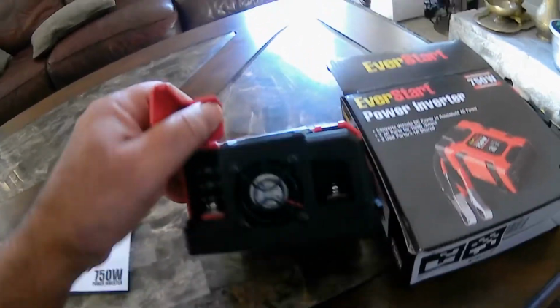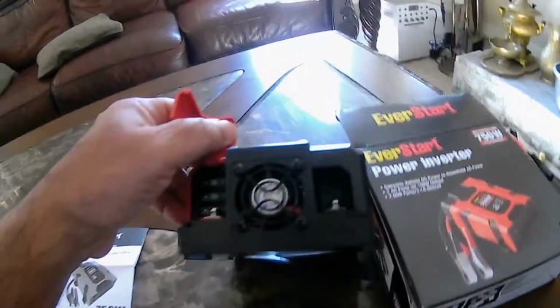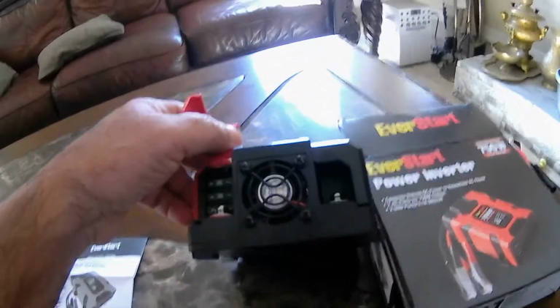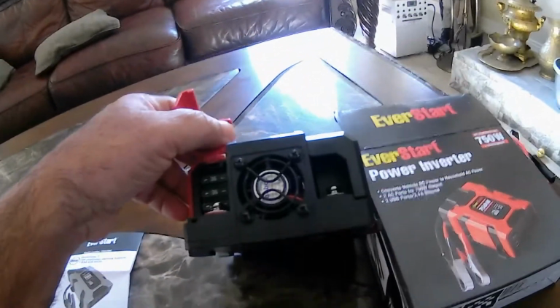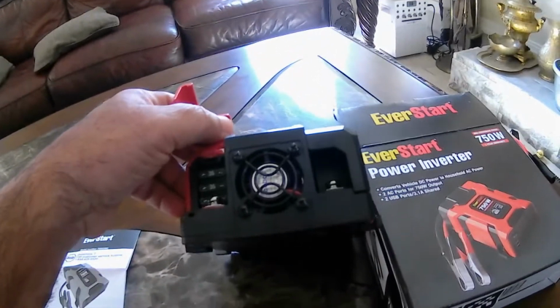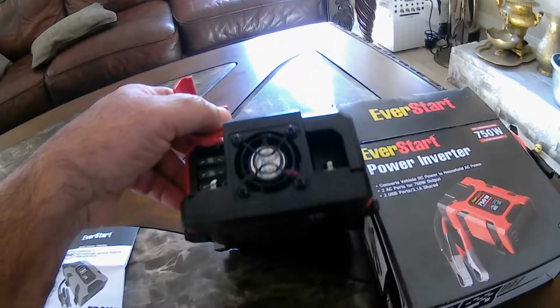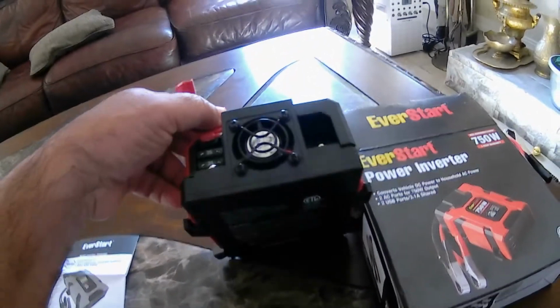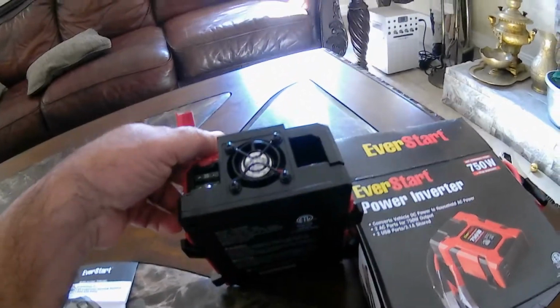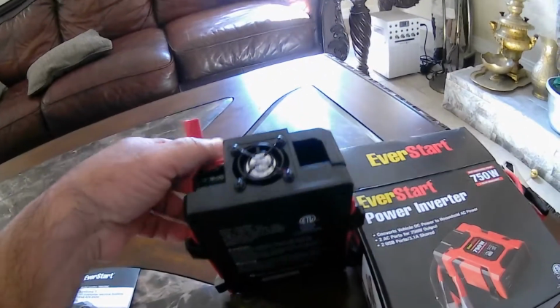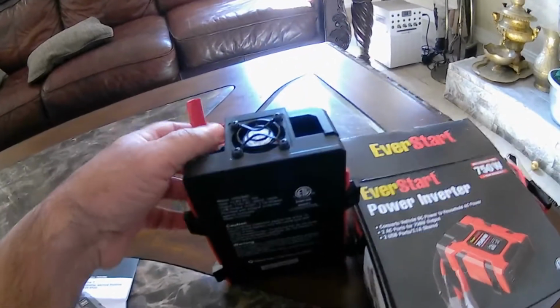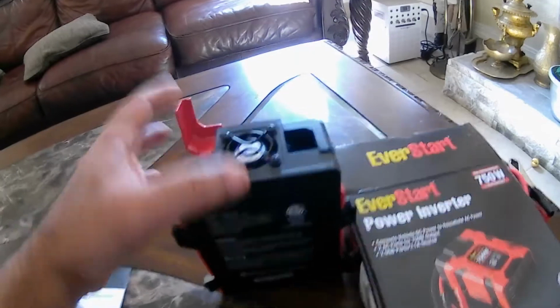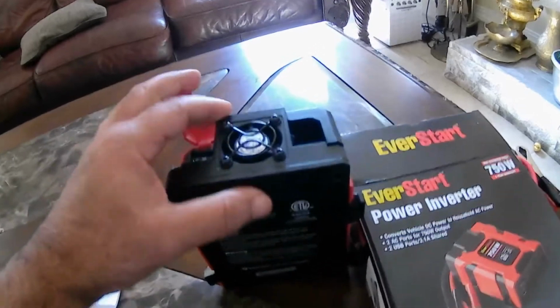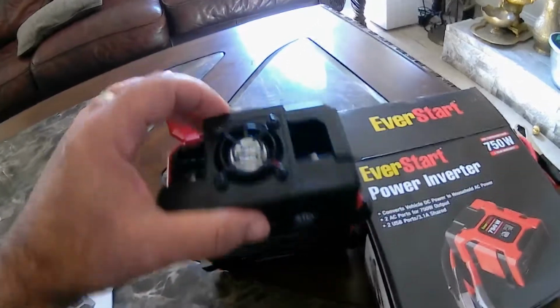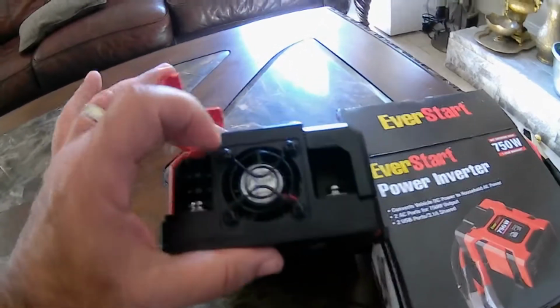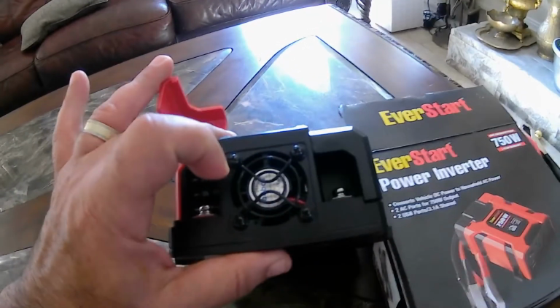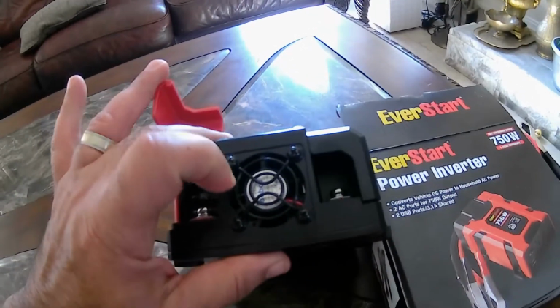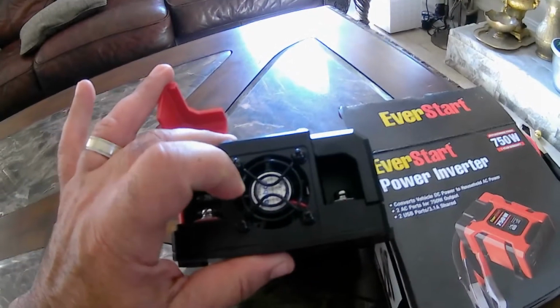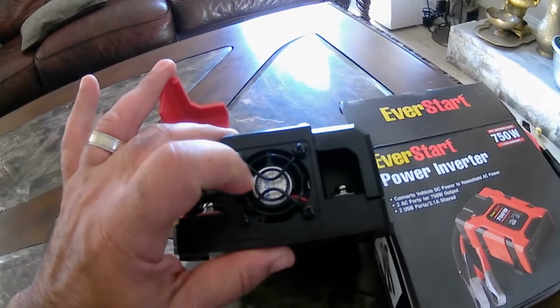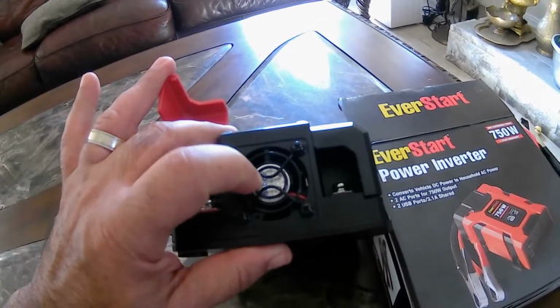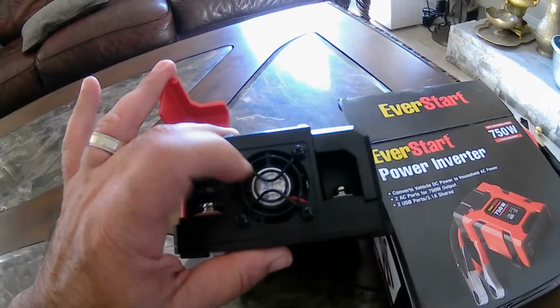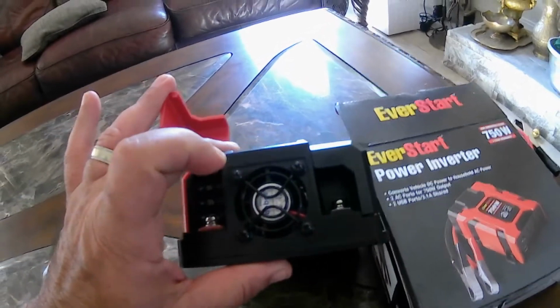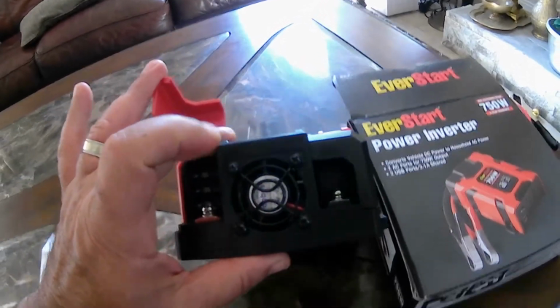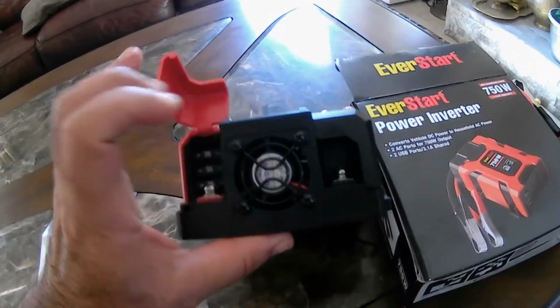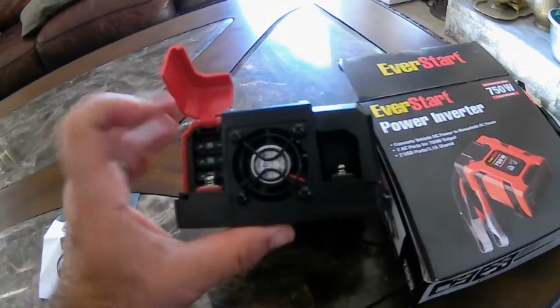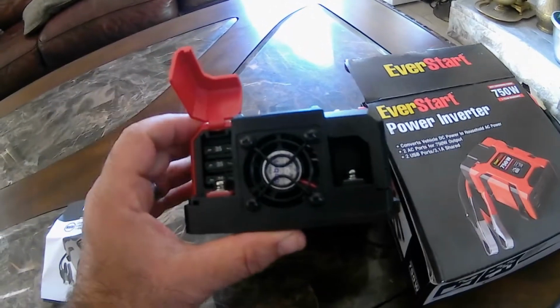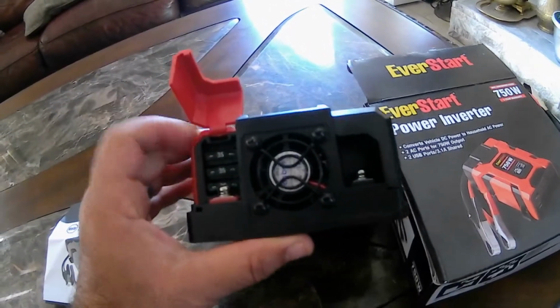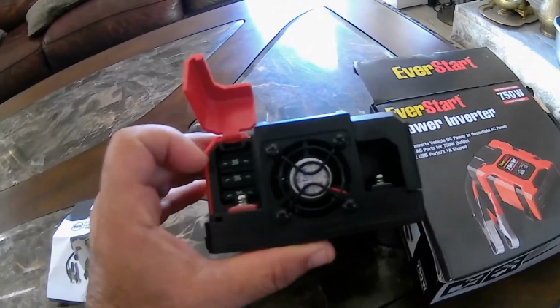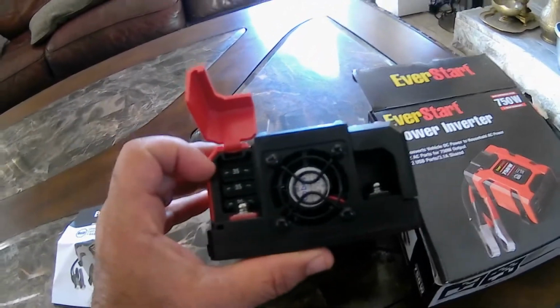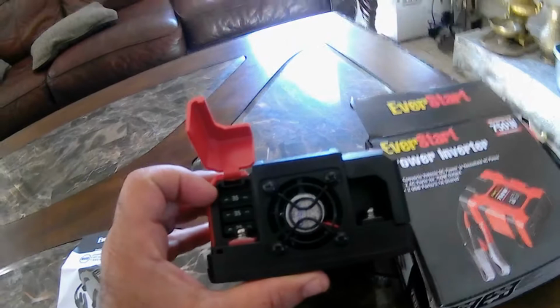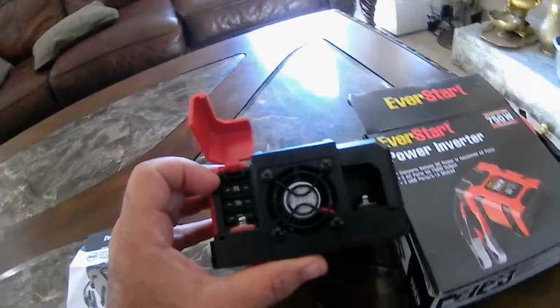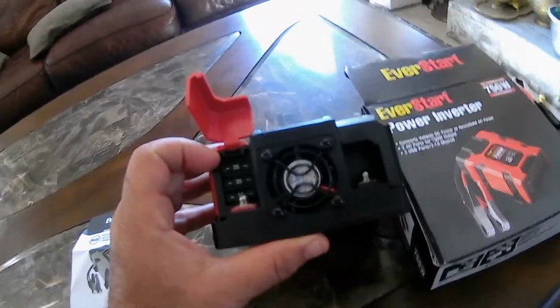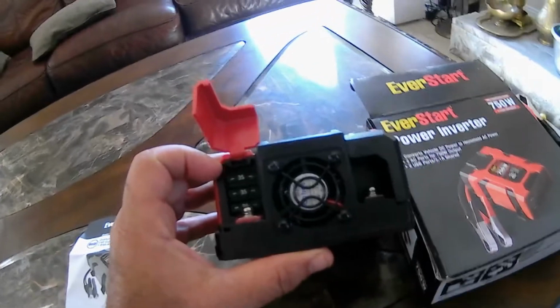They did put a fan in there, and the fan will cool it. I like that better.